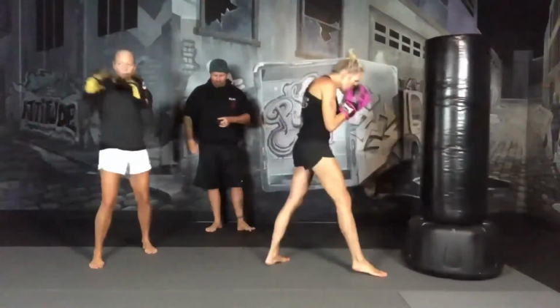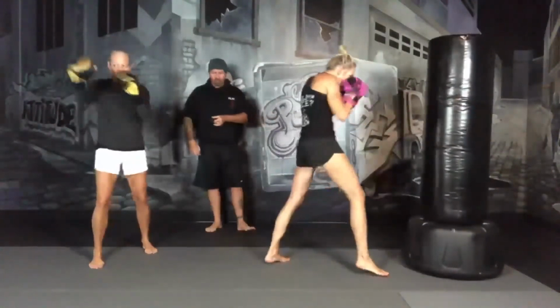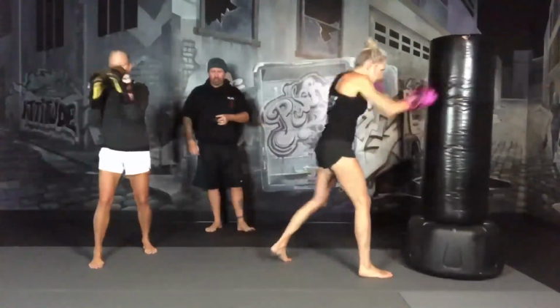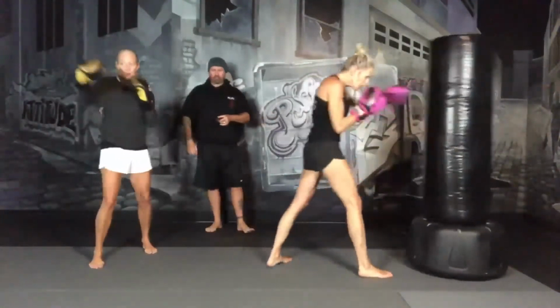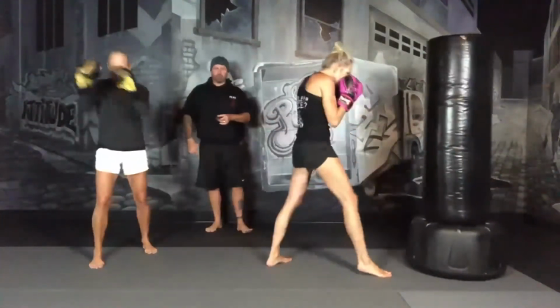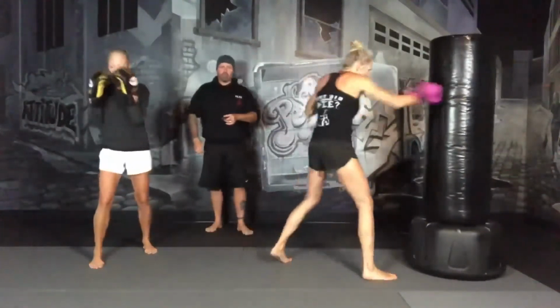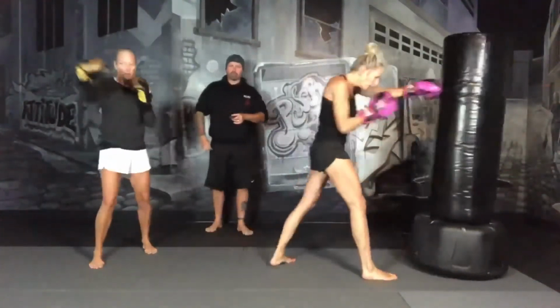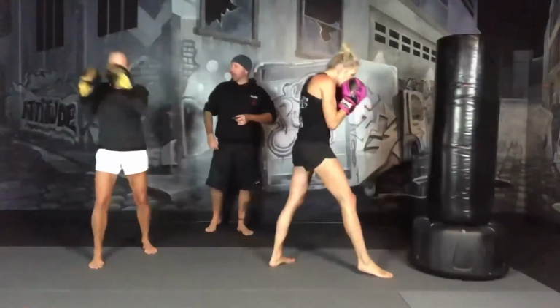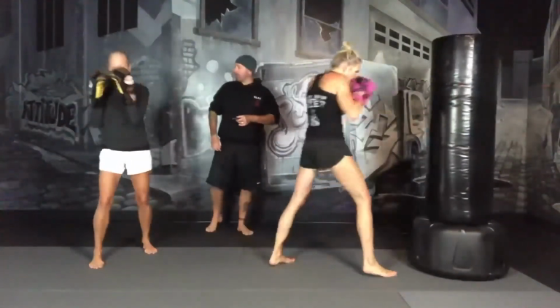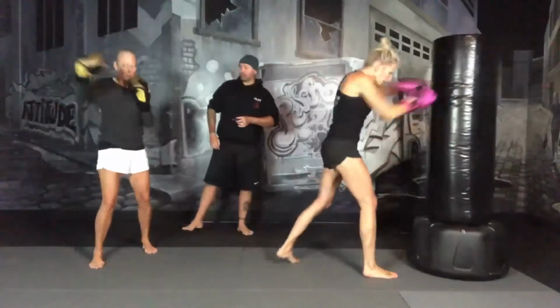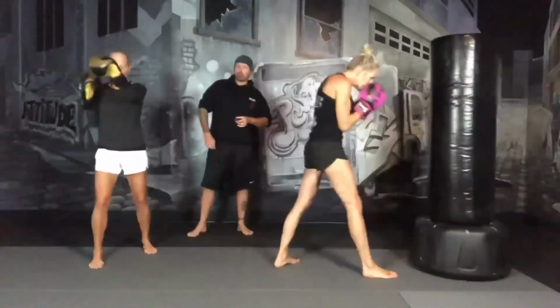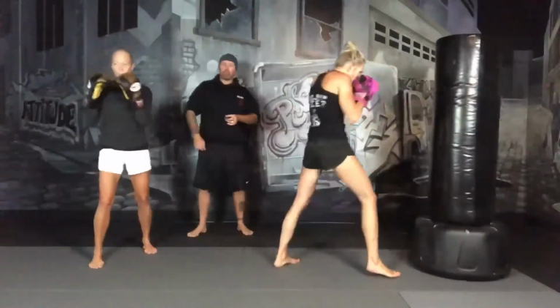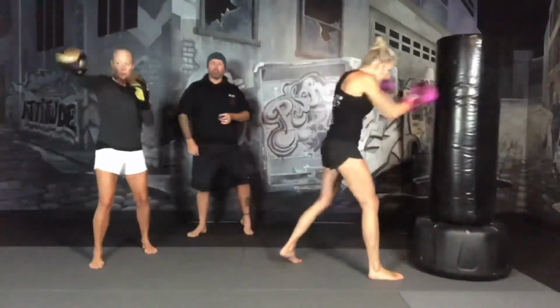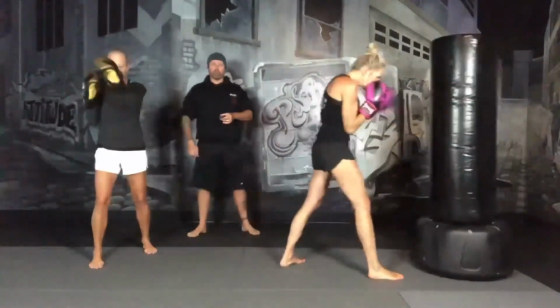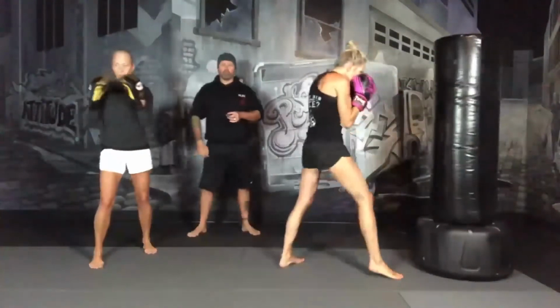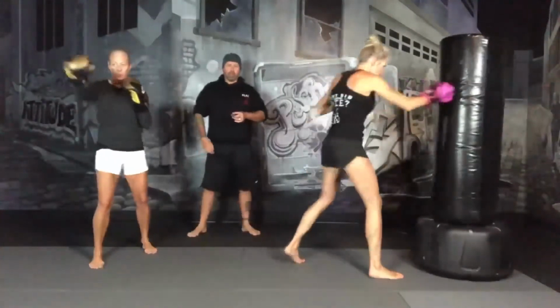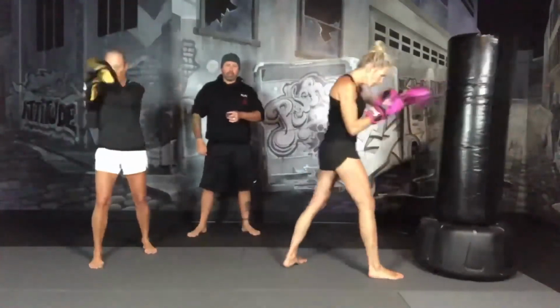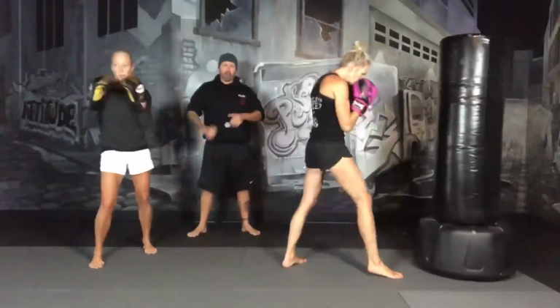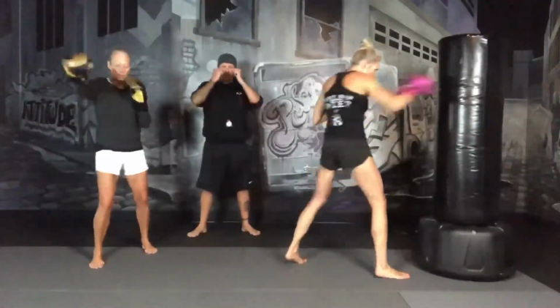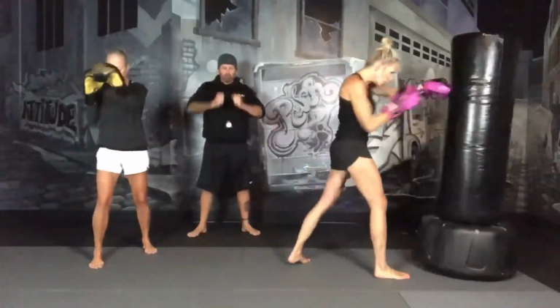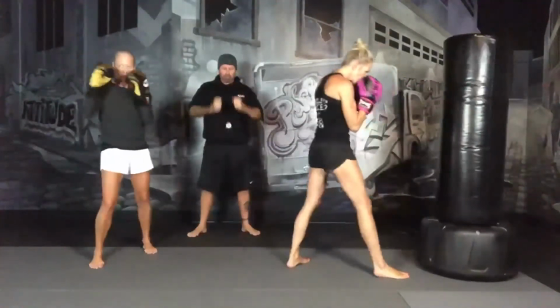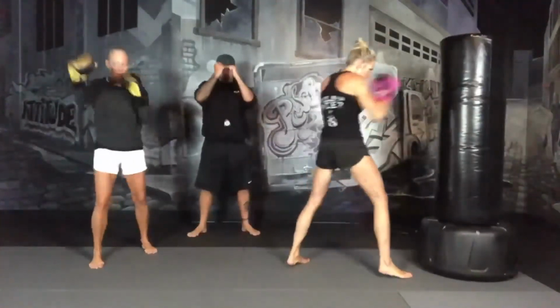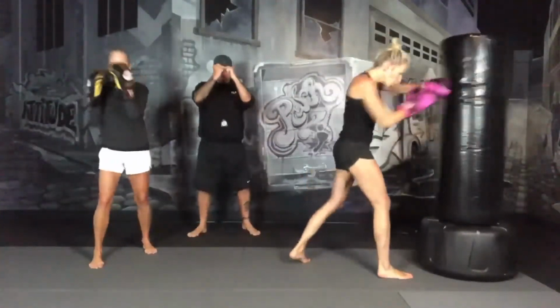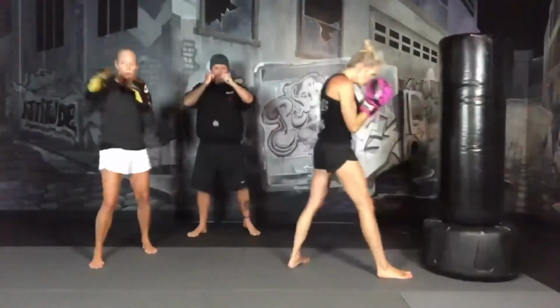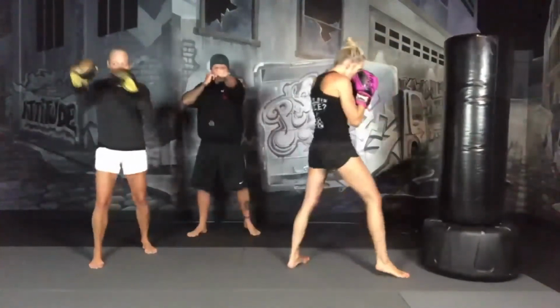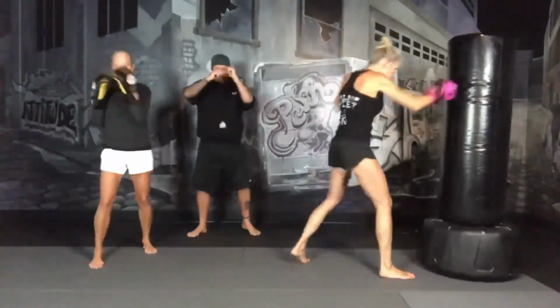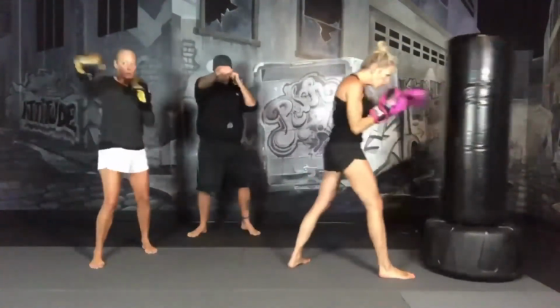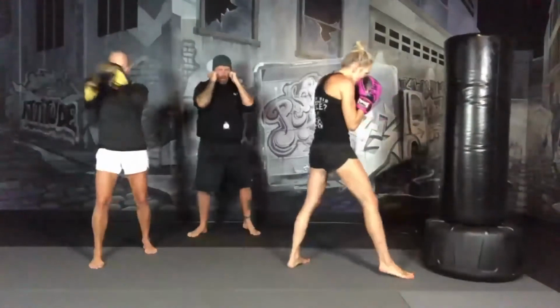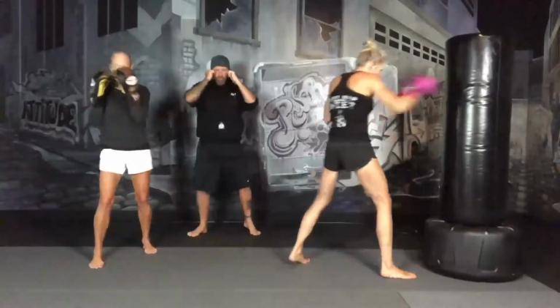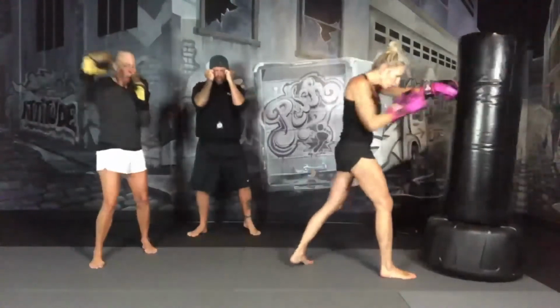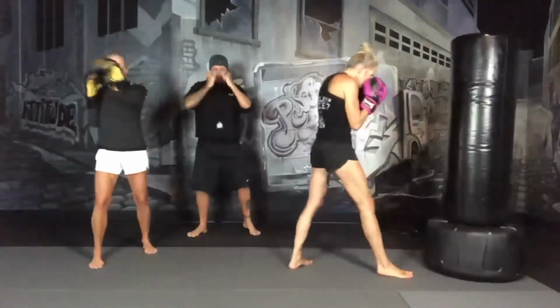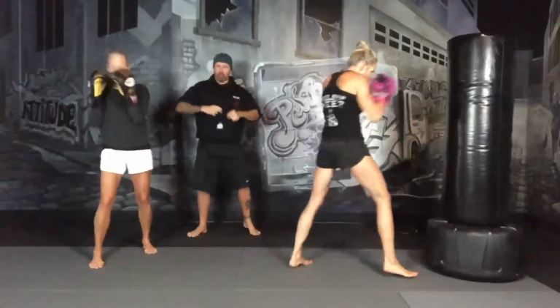We're going to breathe. Abs tight, going loose, hands are up, don't want to drop — keep them right up here. When they go up, take them right back to your chin, tuck your elbows.